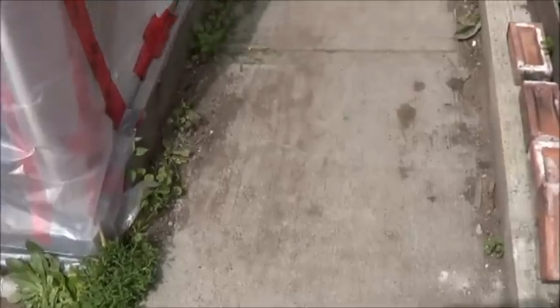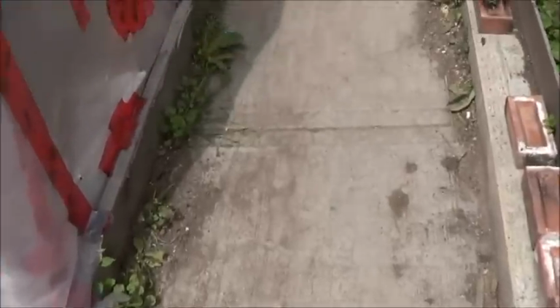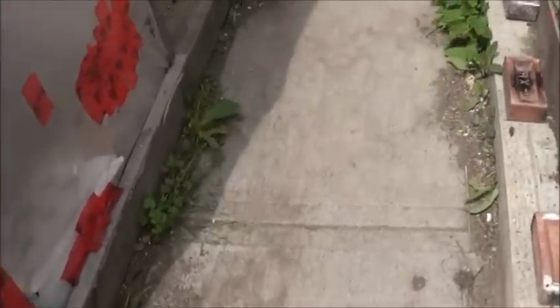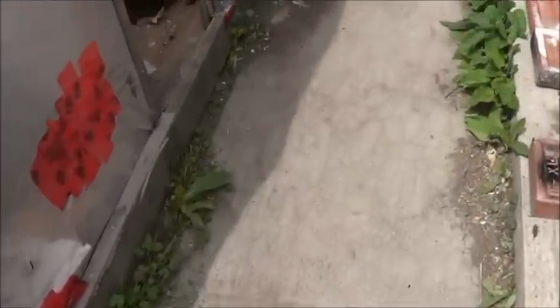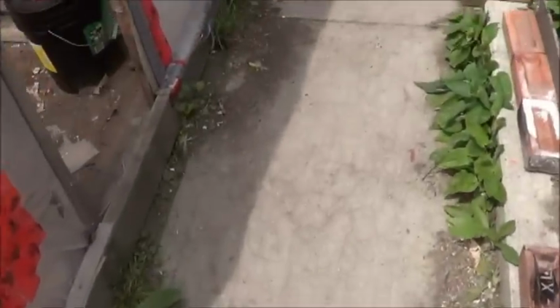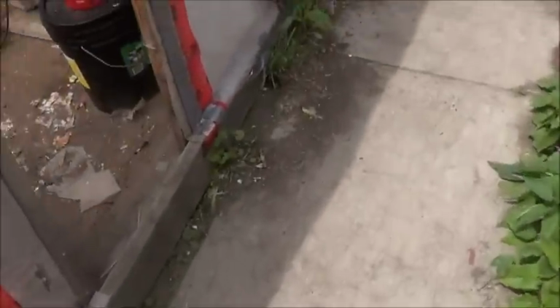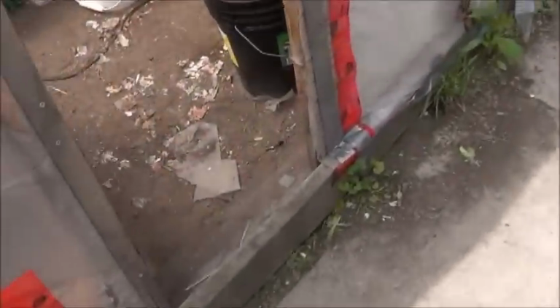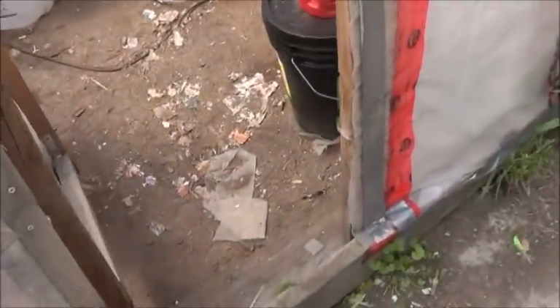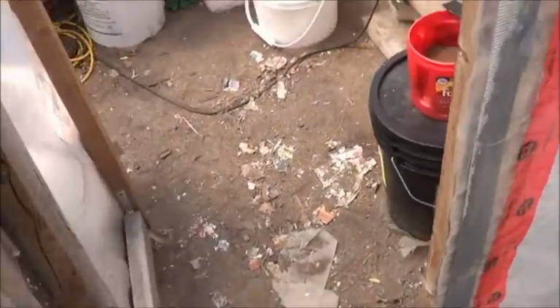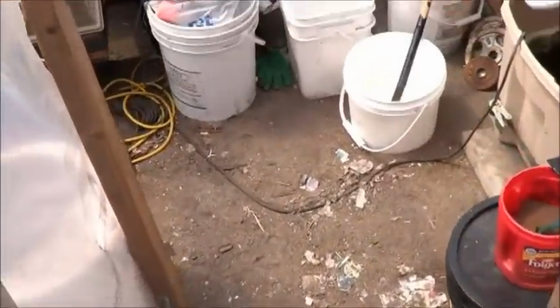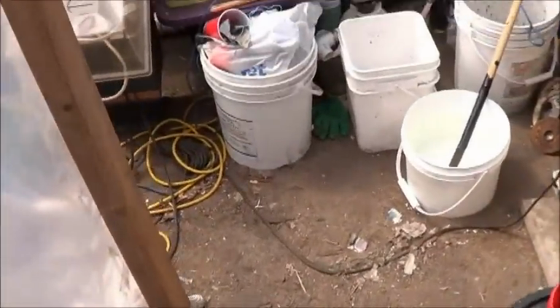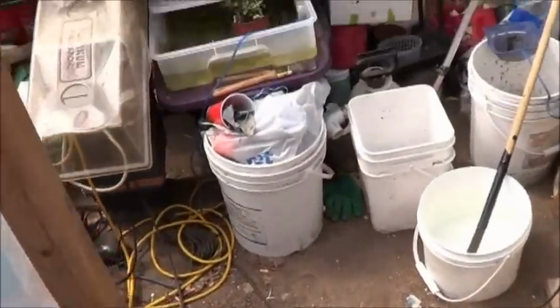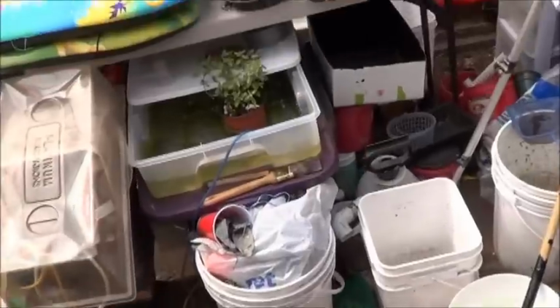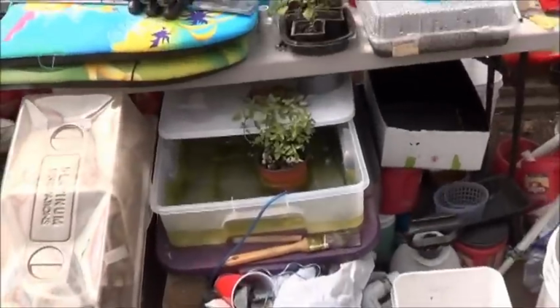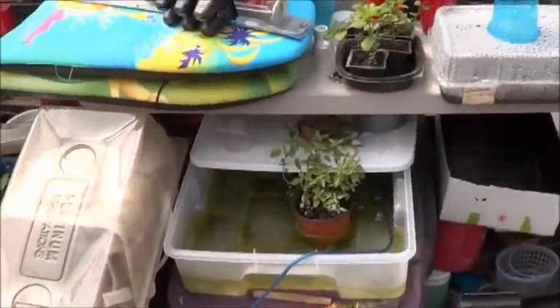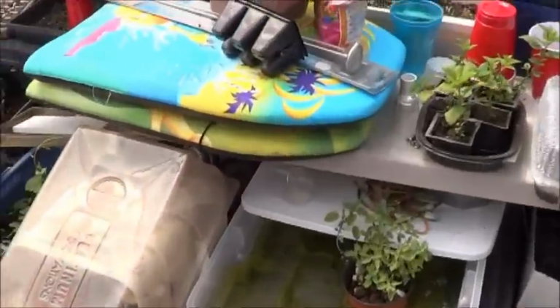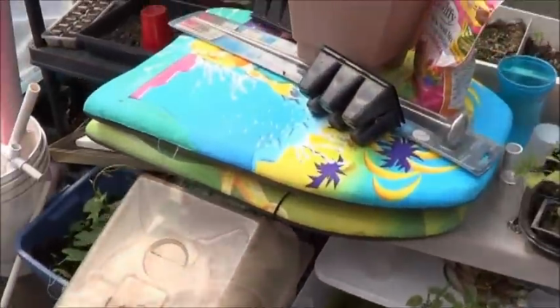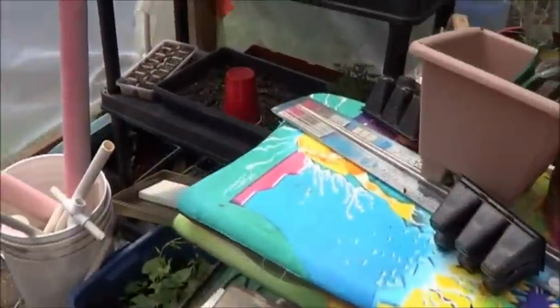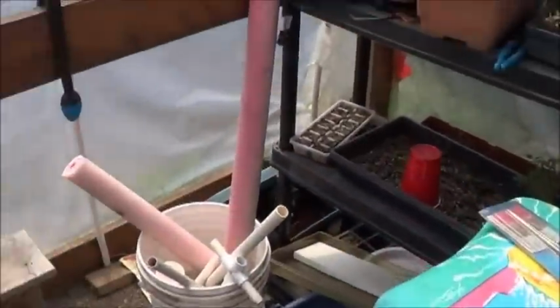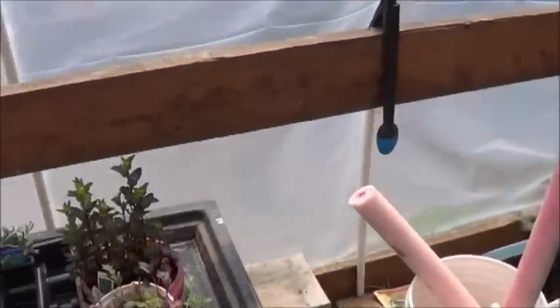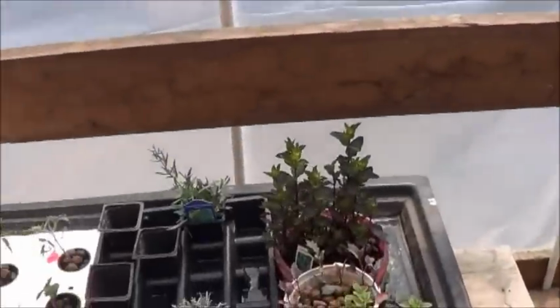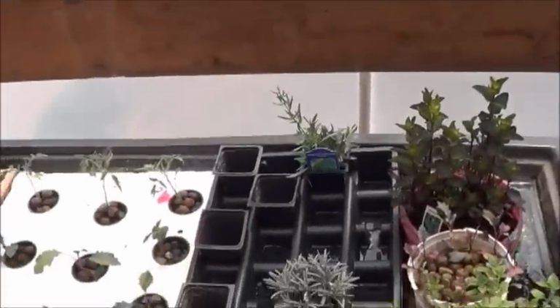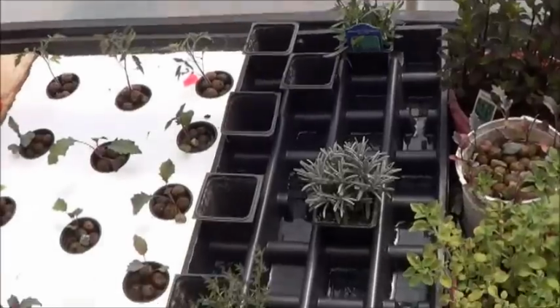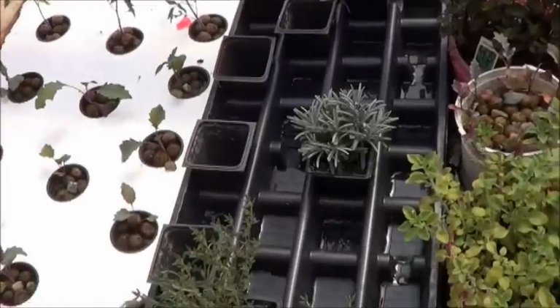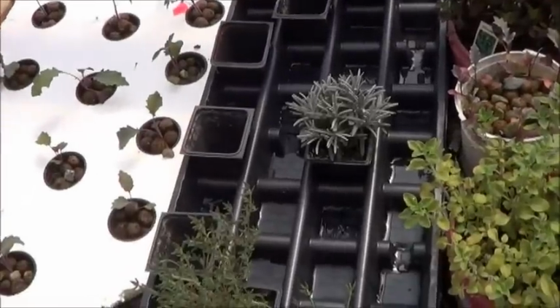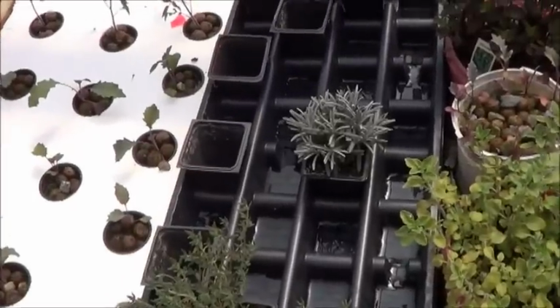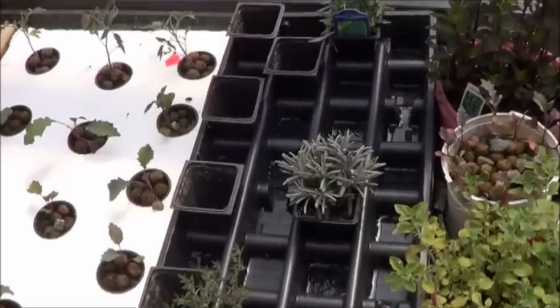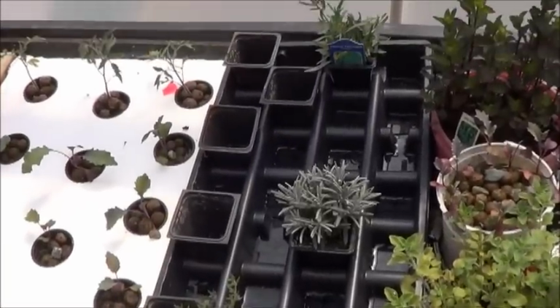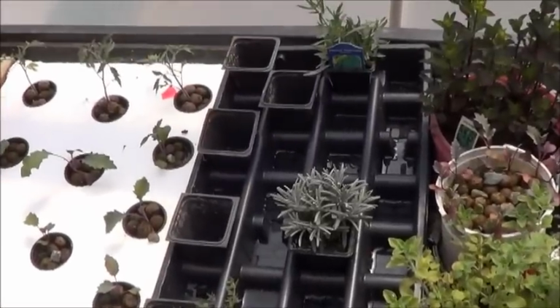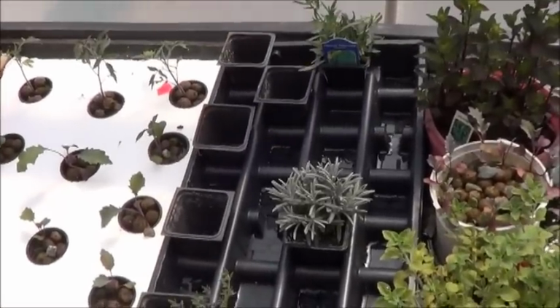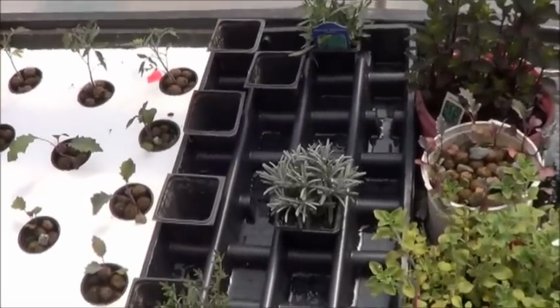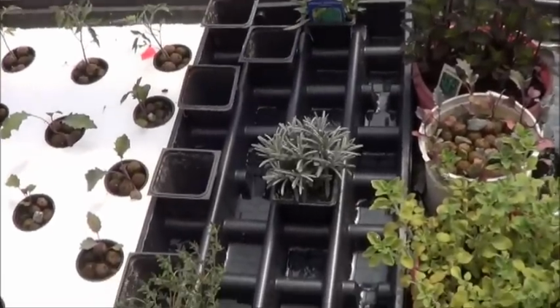Hello everybody, JGBear here on this beautiful sunshiny day. Just thought we'd step into my messy little greenhouse and check out my latest experiment. I don't know what to call this other than dirty aquaponics.